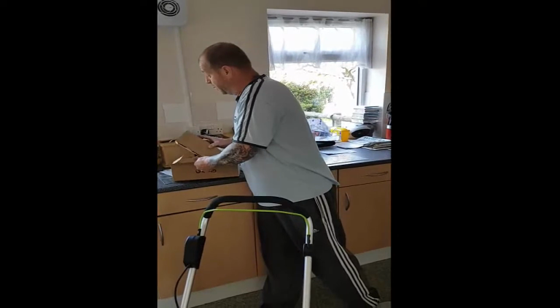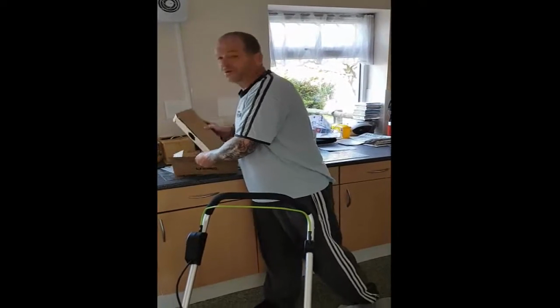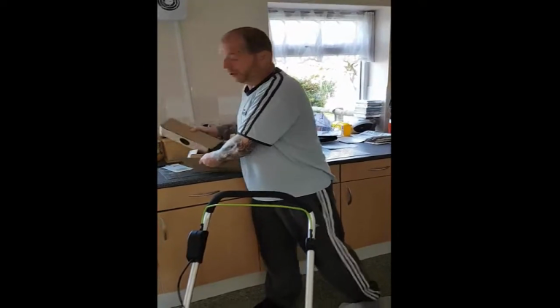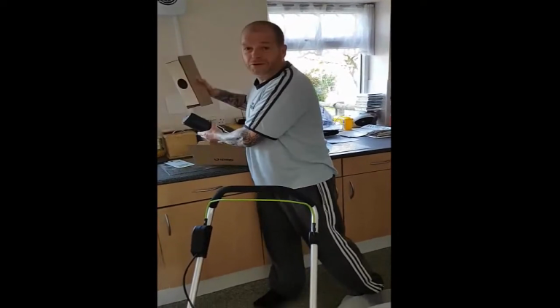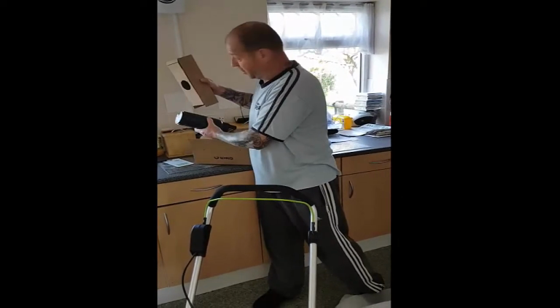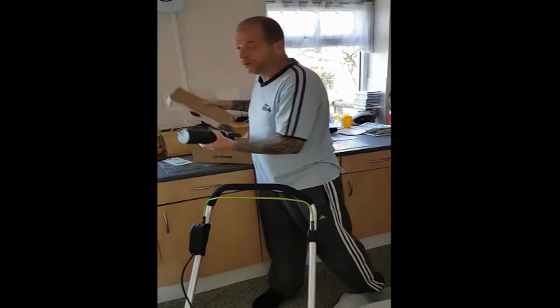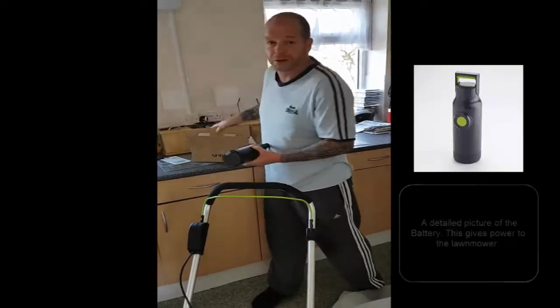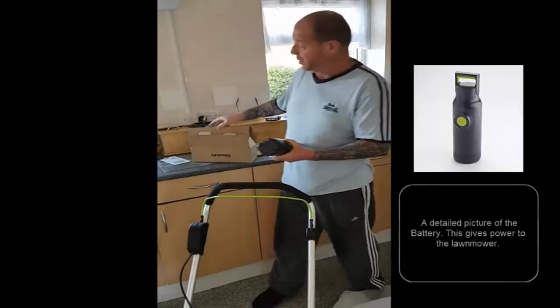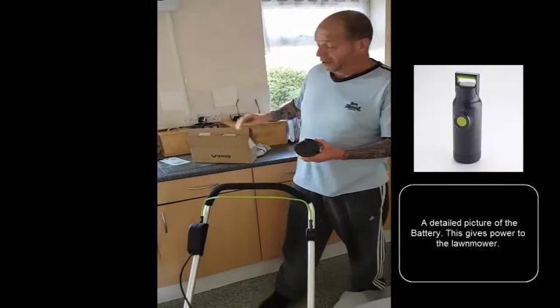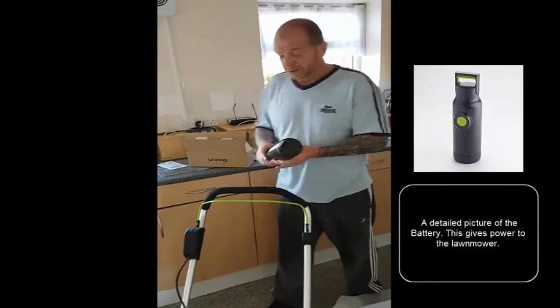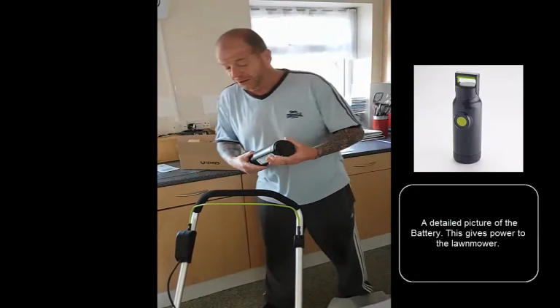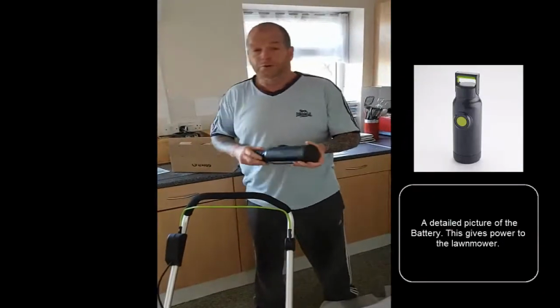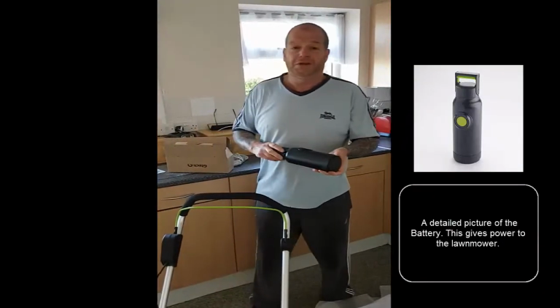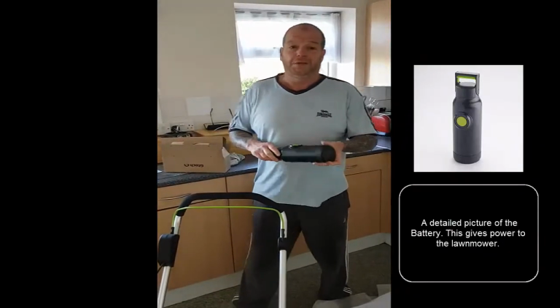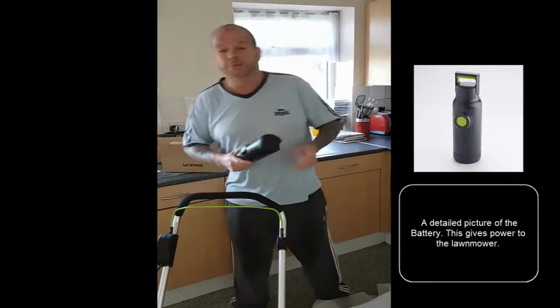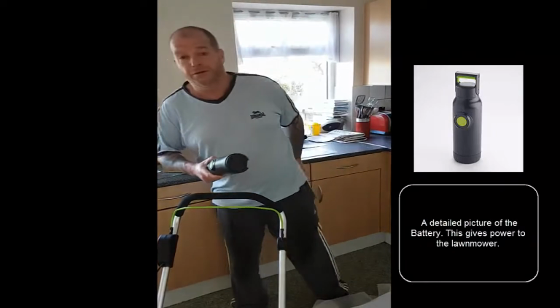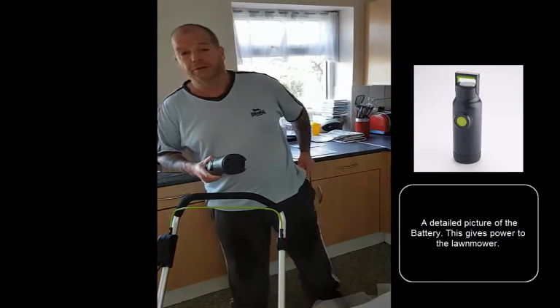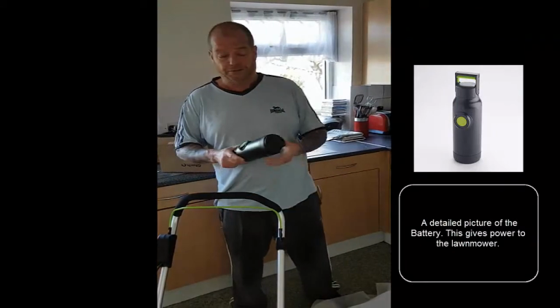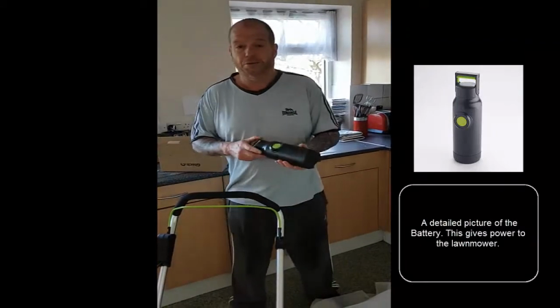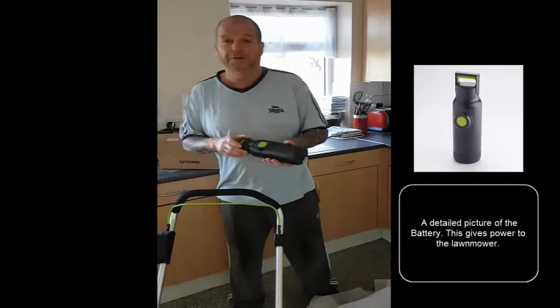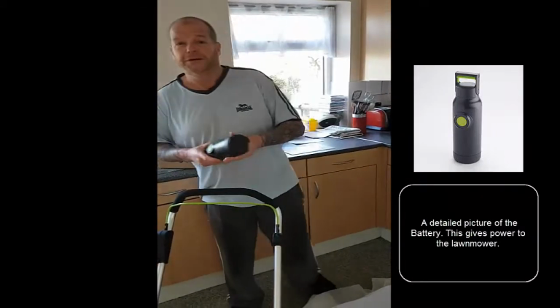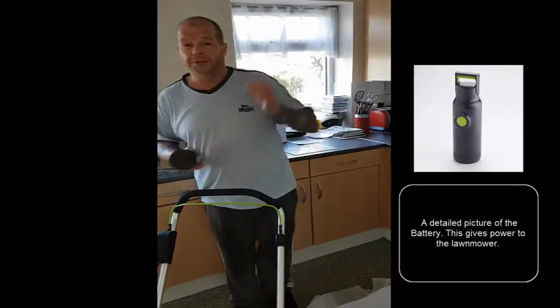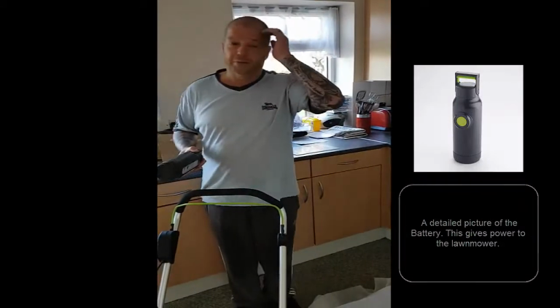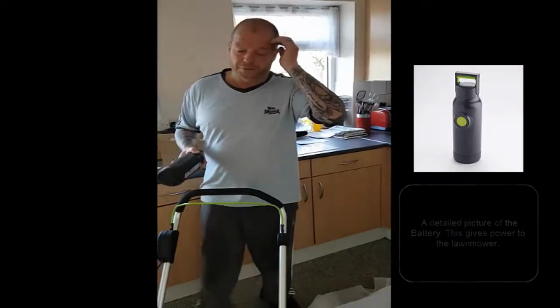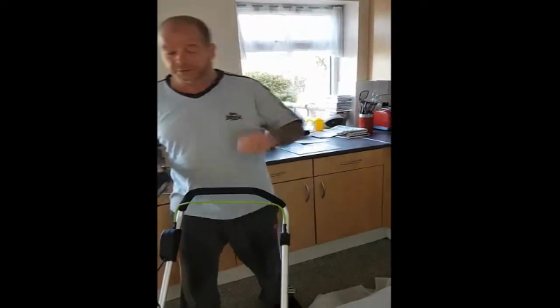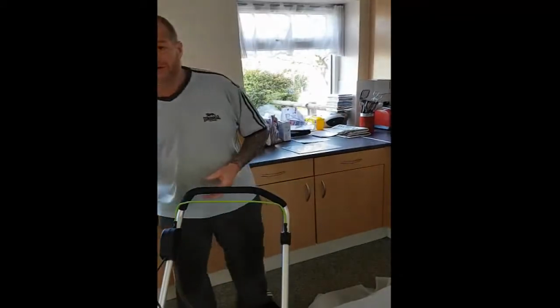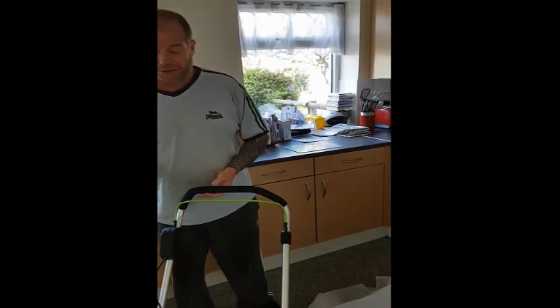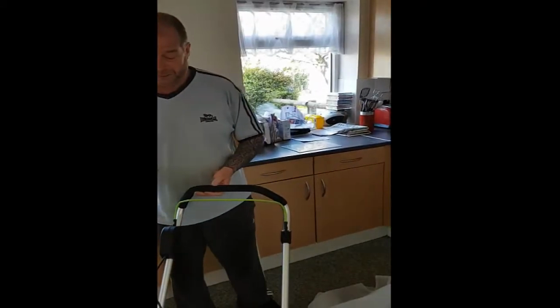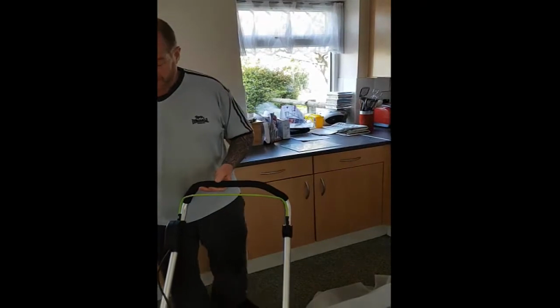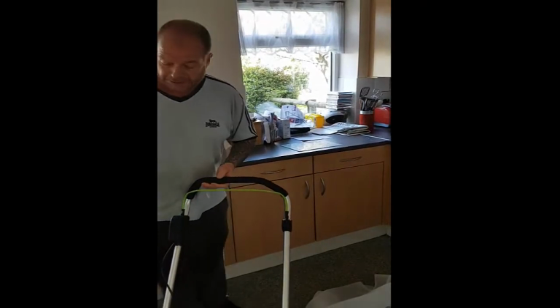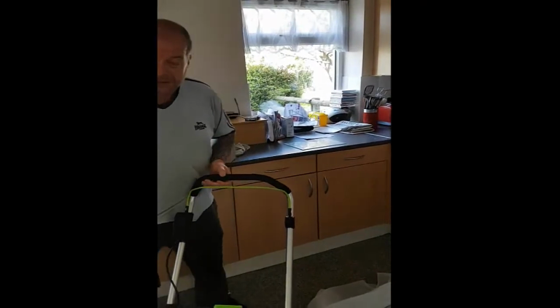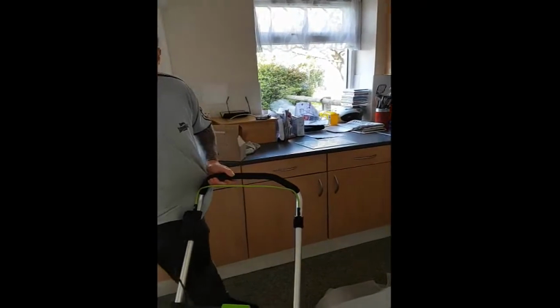Which sounds stupid — I've got the G-Tech Lawn Mower in front of me. But they wouldn't replace it or give me the money back for the lawn mower to get myself a petrol one. So I've got to stick with this one. Hence the problems.